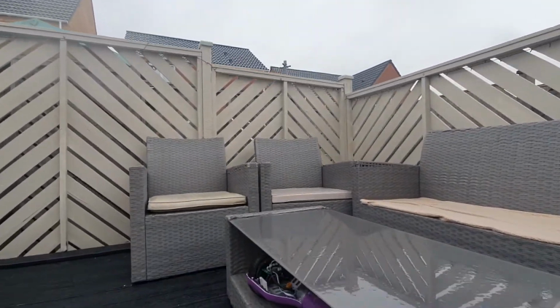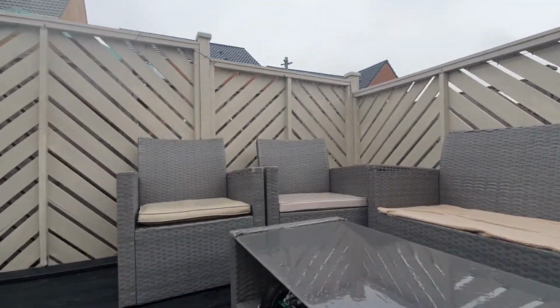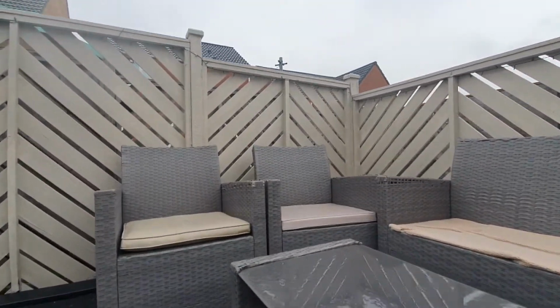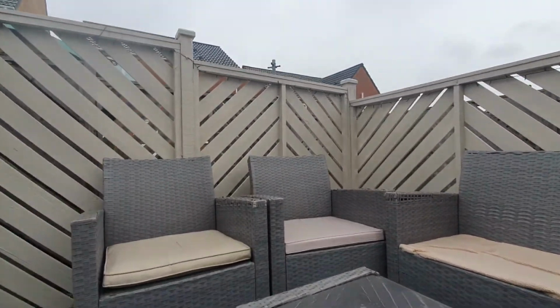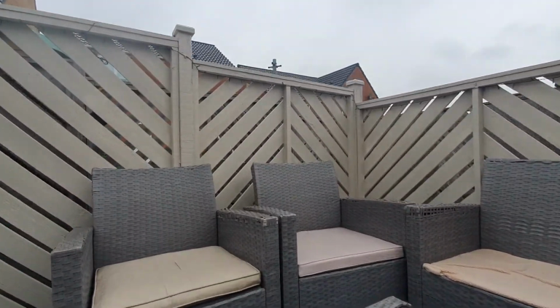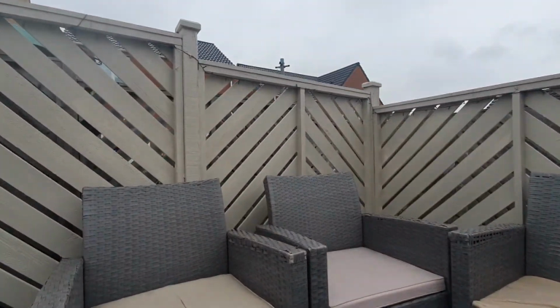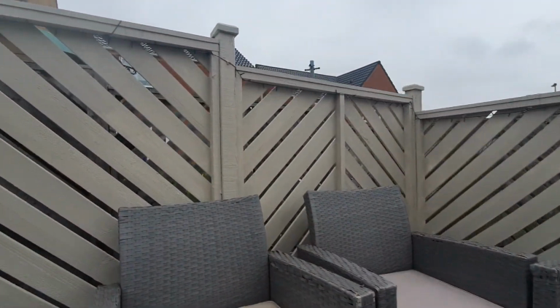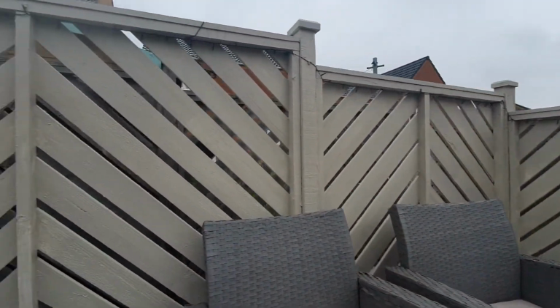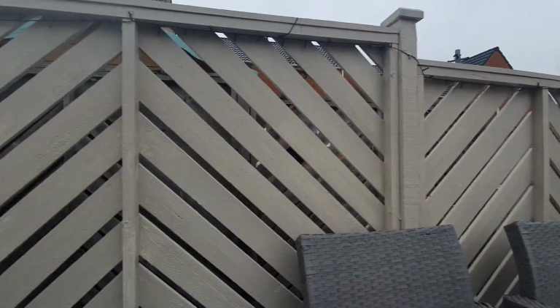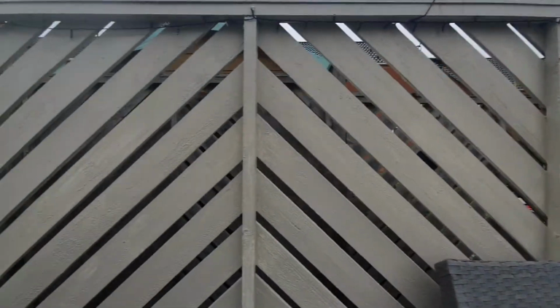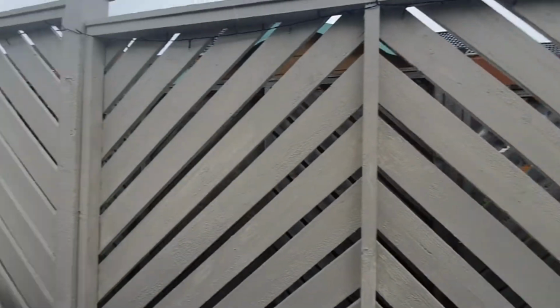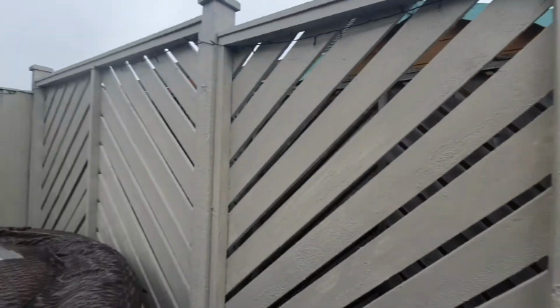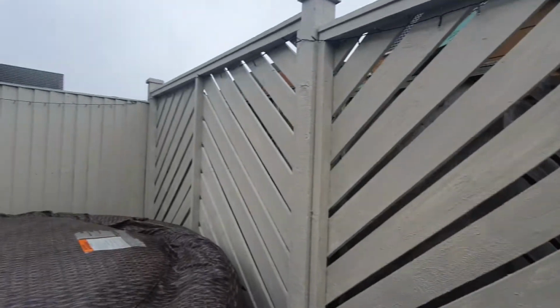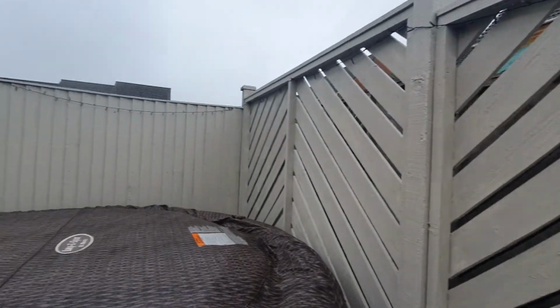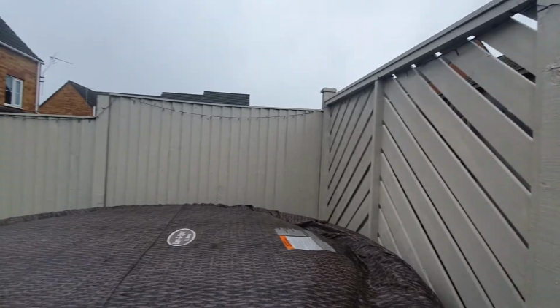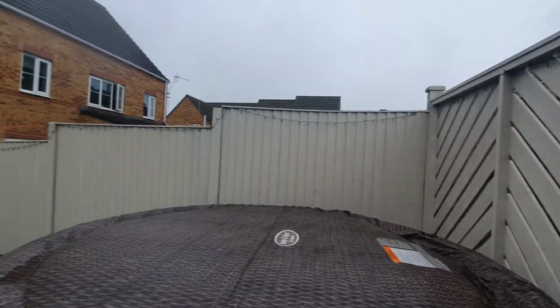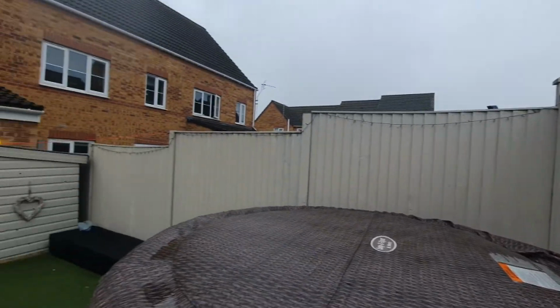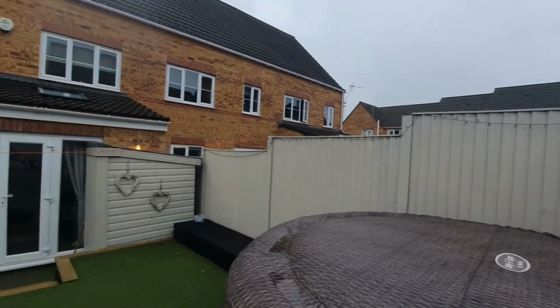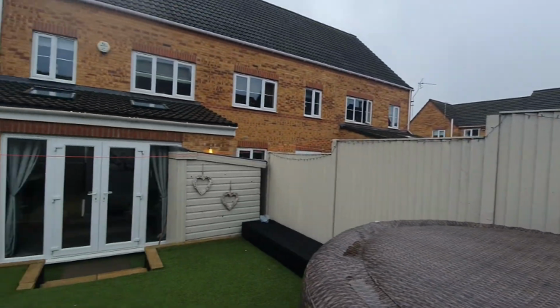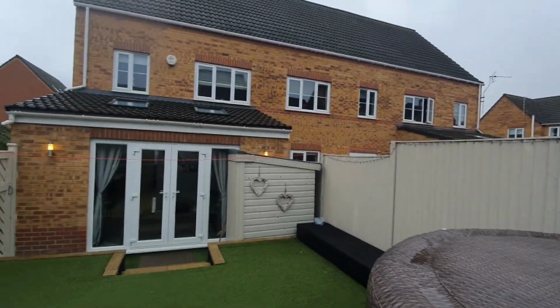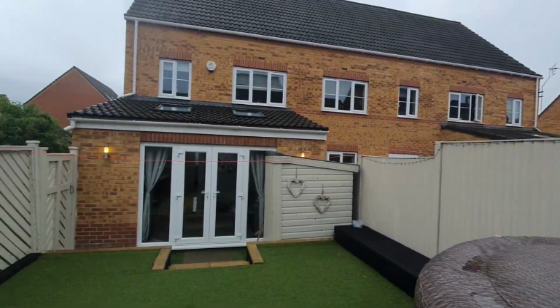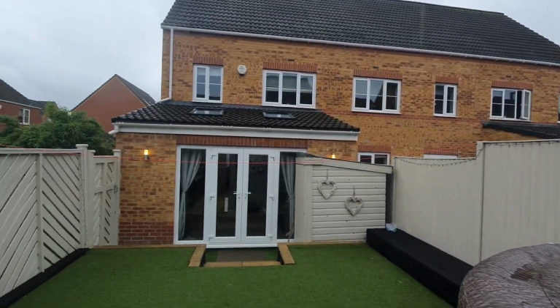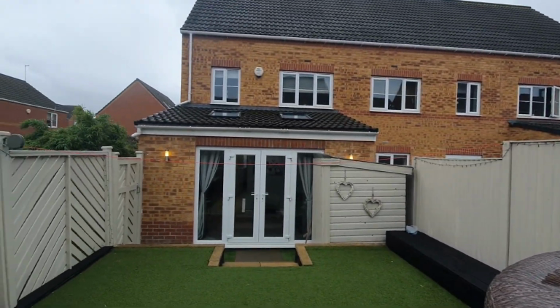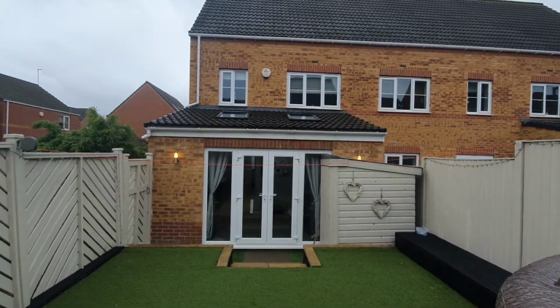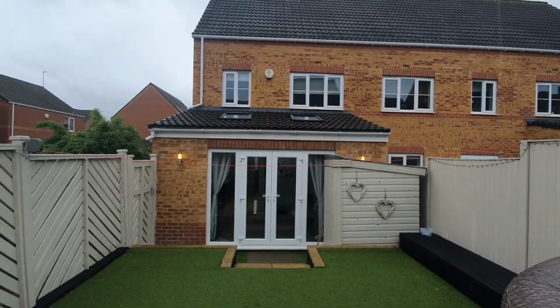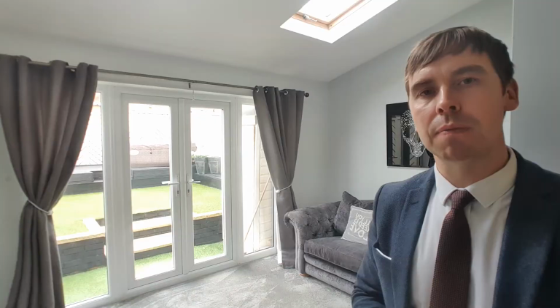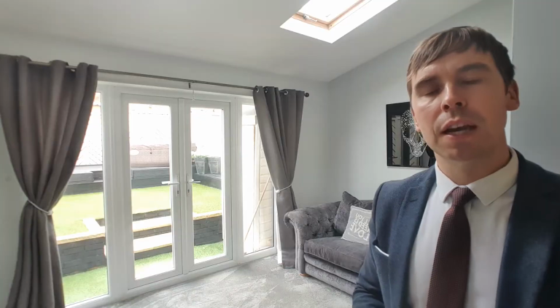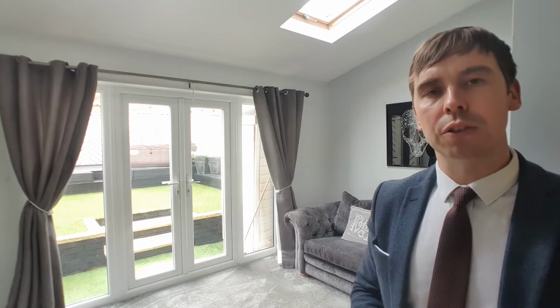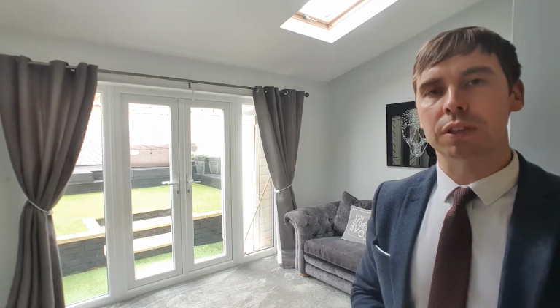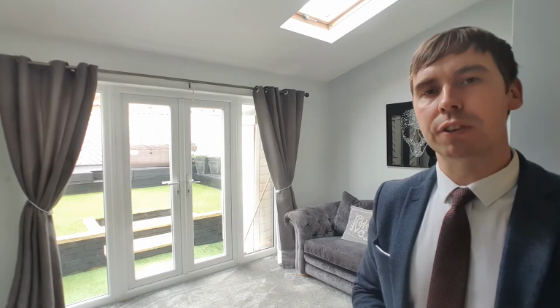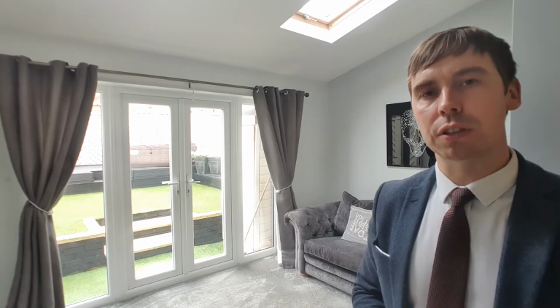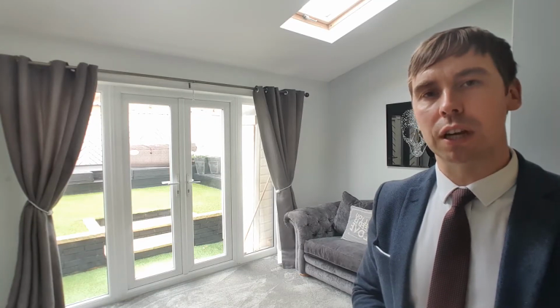We are expecting so much interest in this property. It's in a great location and it's going to suit so many buyers, particularly a family, and it's also at the end of a cul-de-sac.